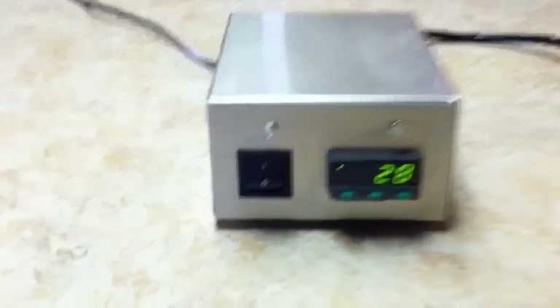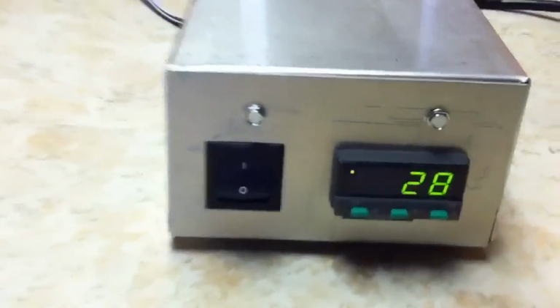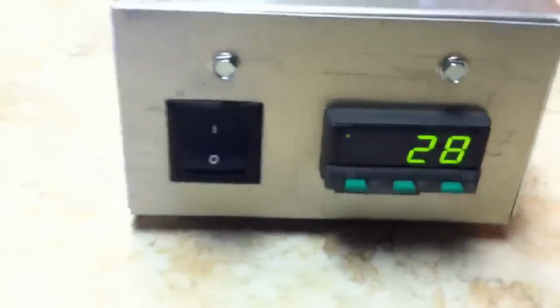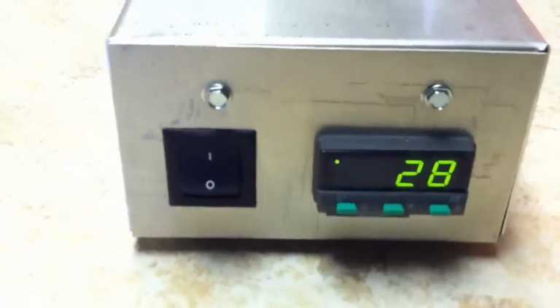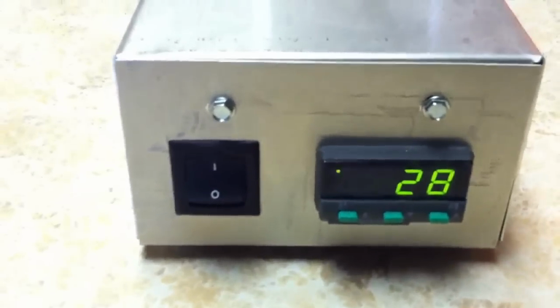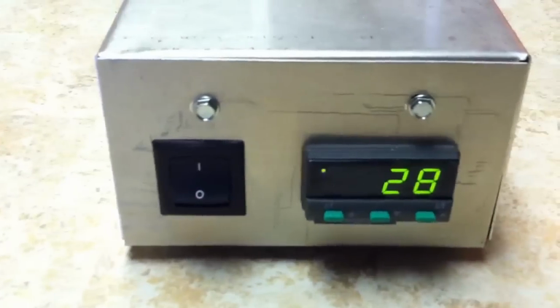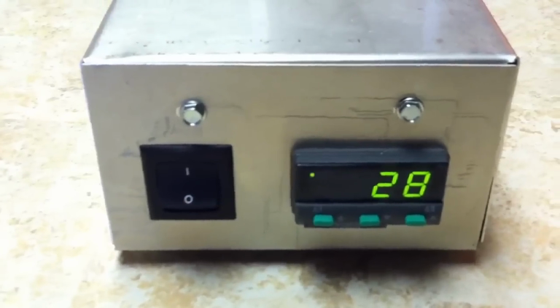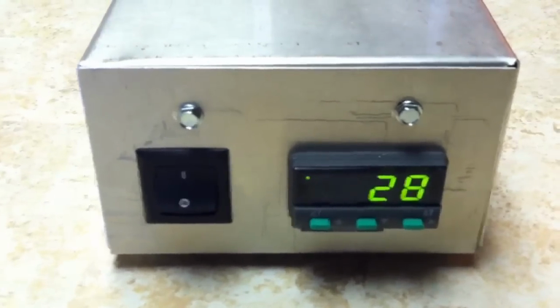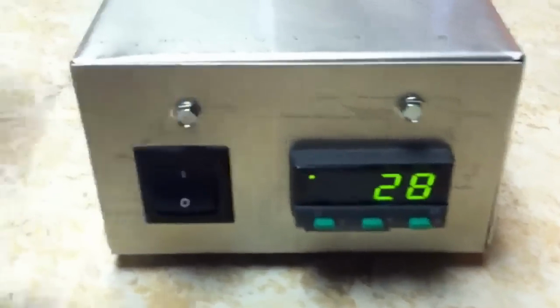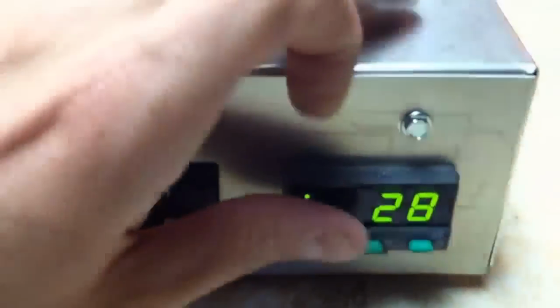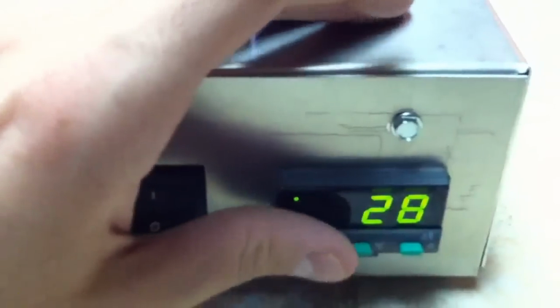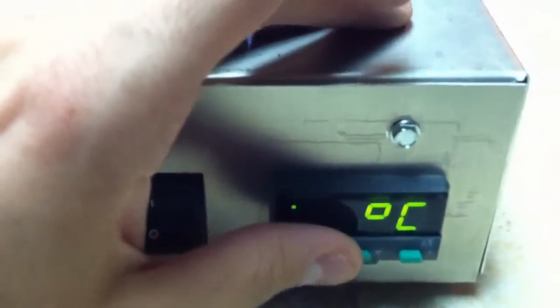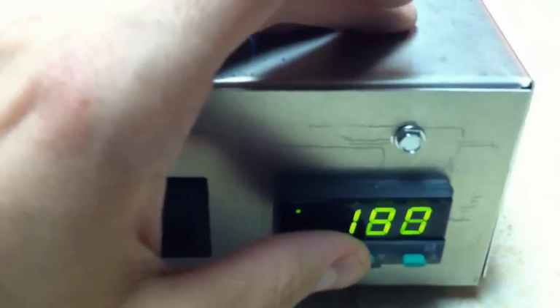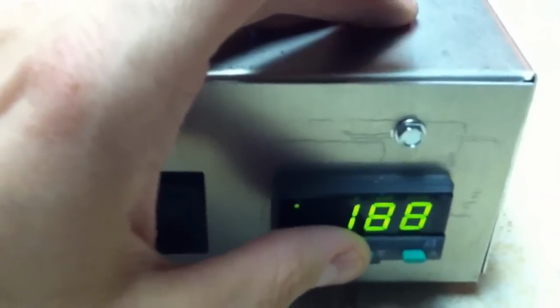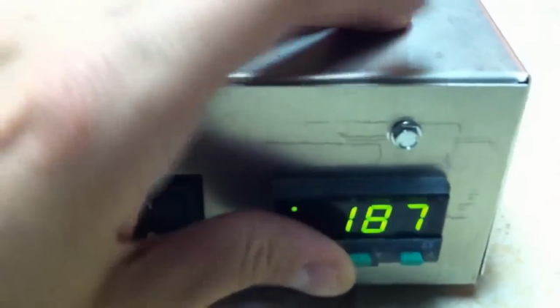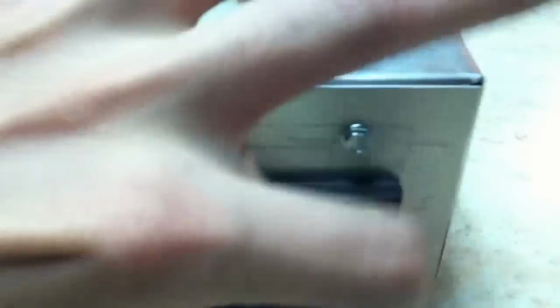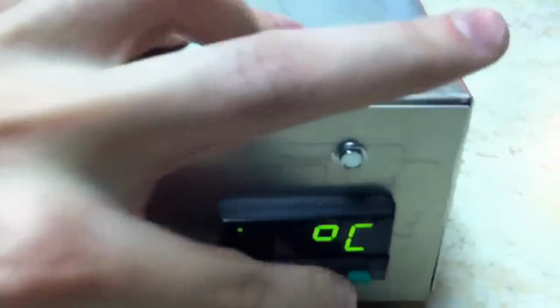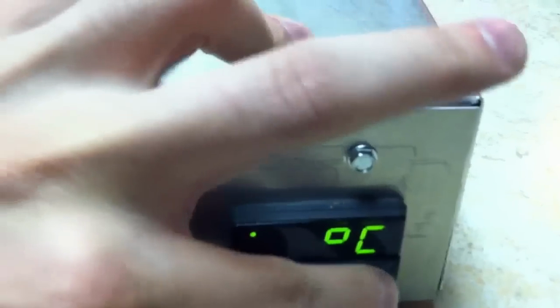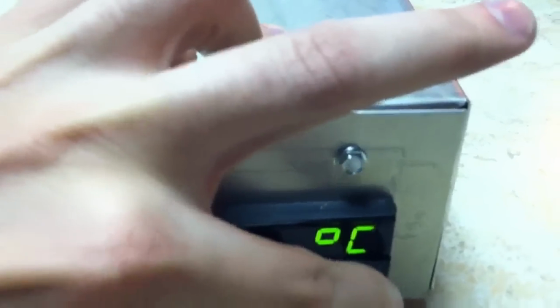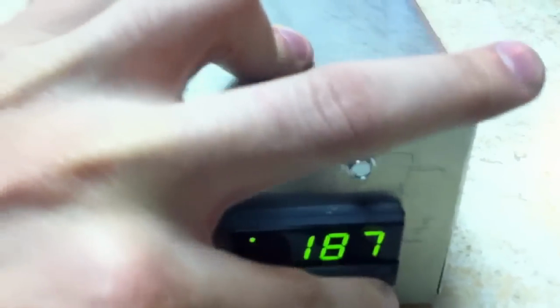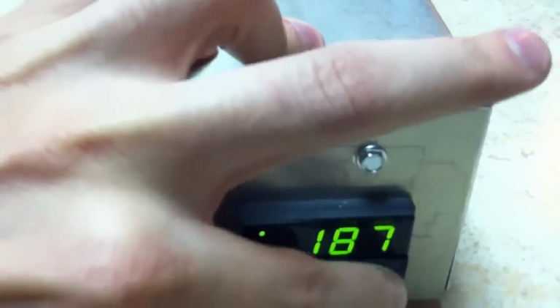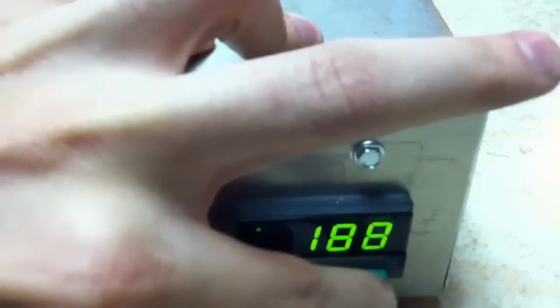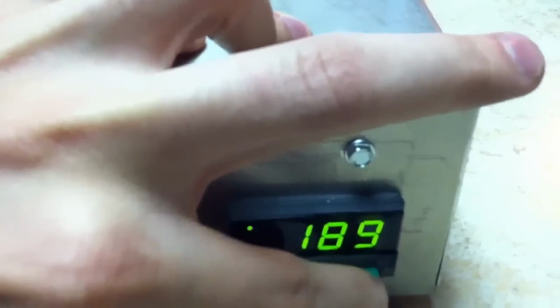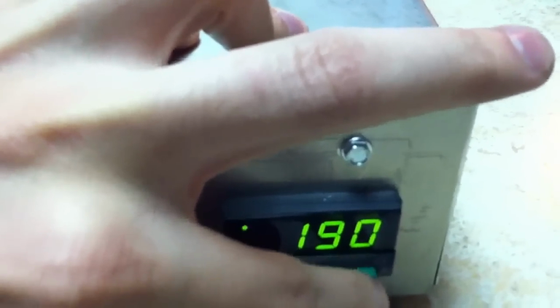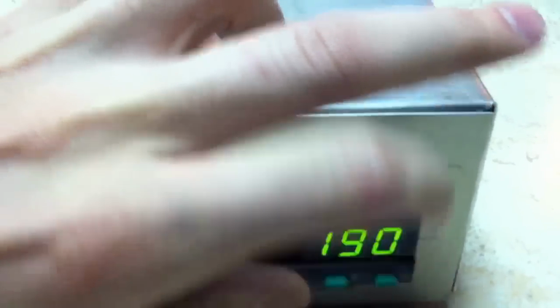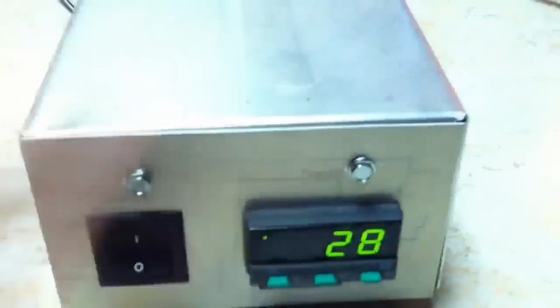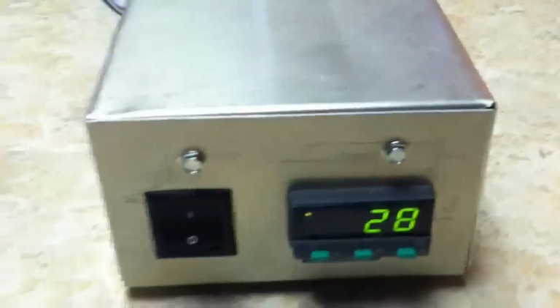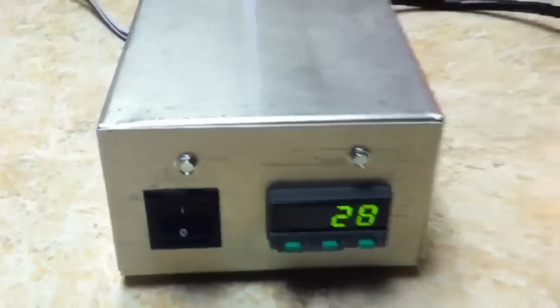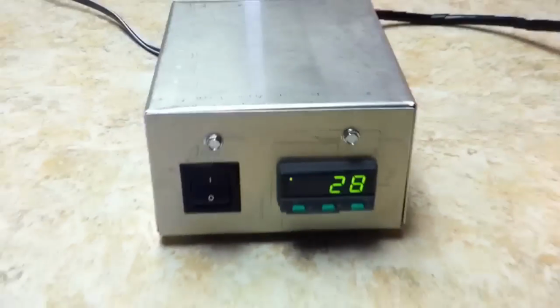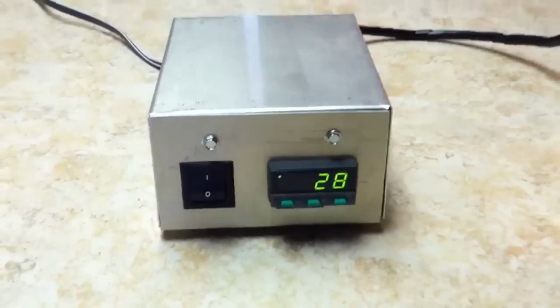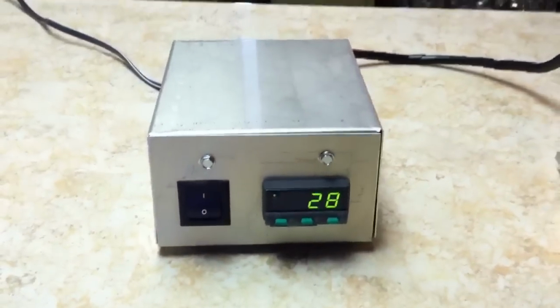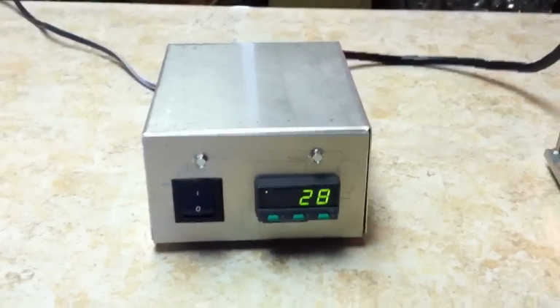You can see the lights flashing right here — that means it's heating up. If you hold both these buttons in, you can adjust the temperature. I'll set it to 190, which is the melting point for 60-40 solder.